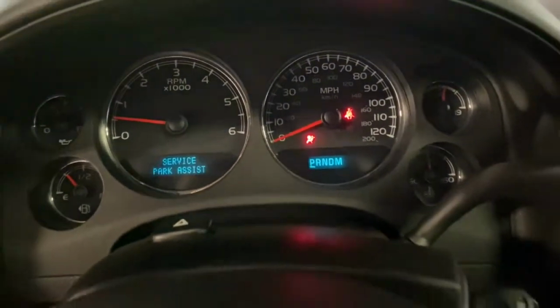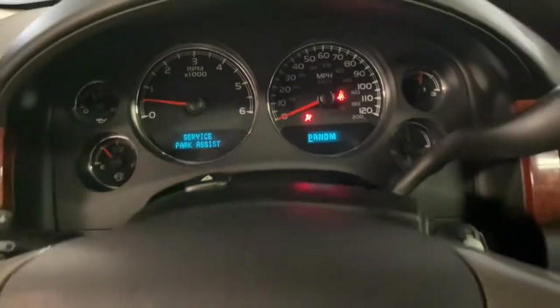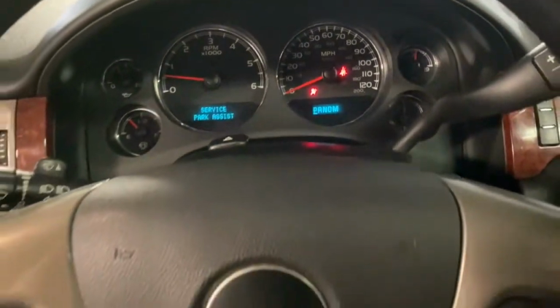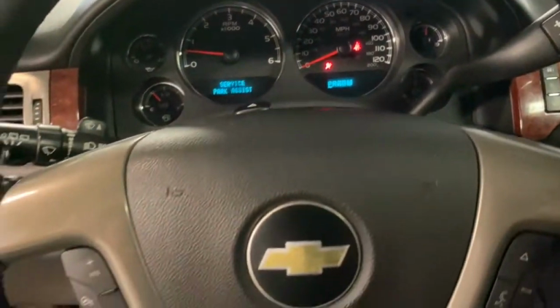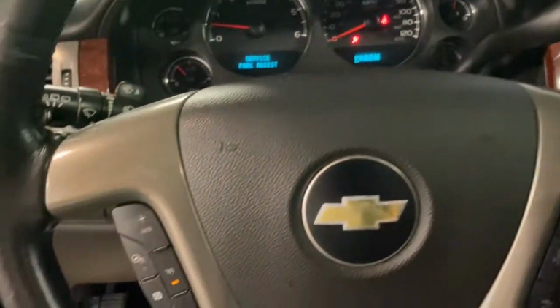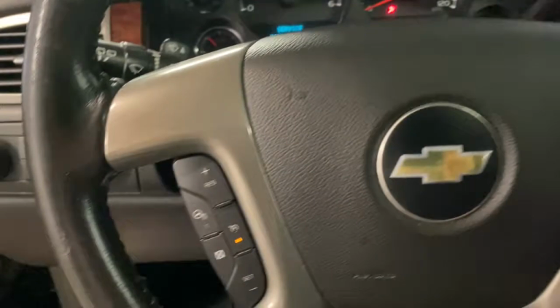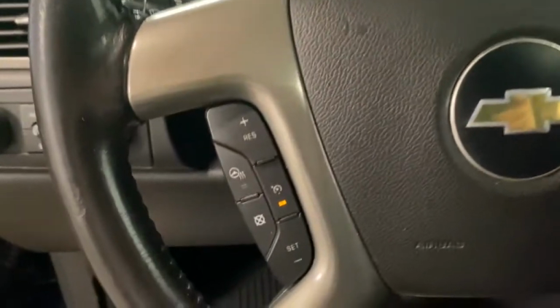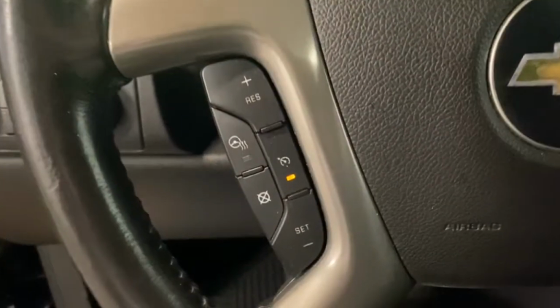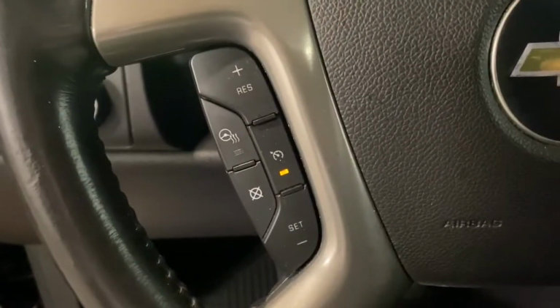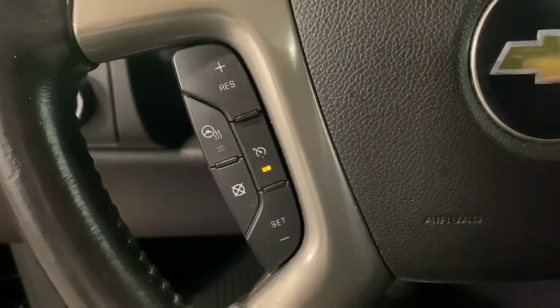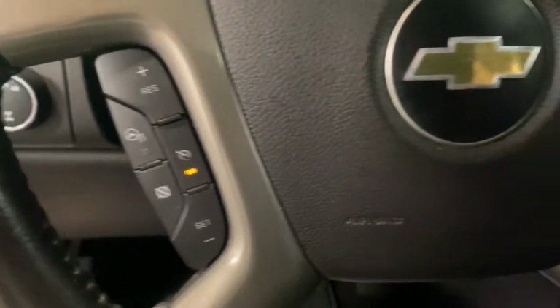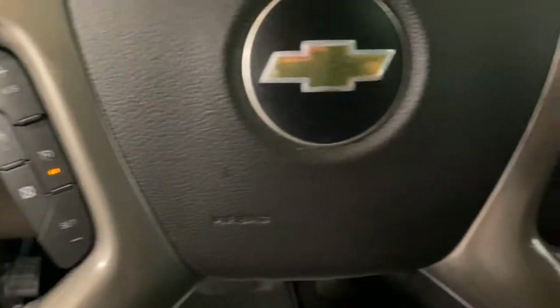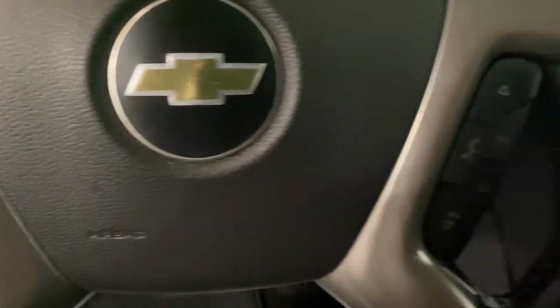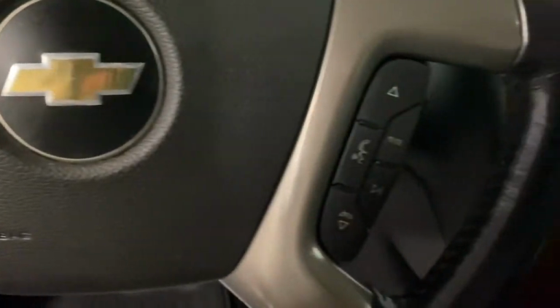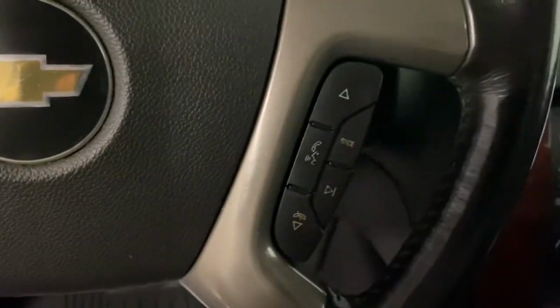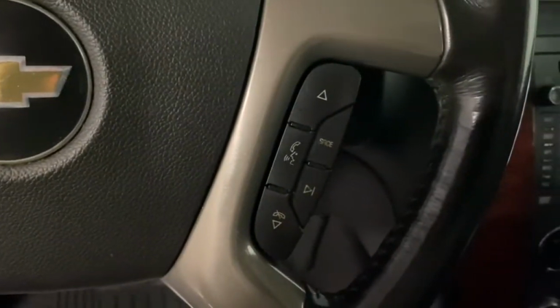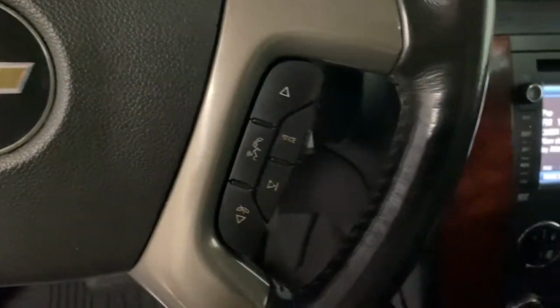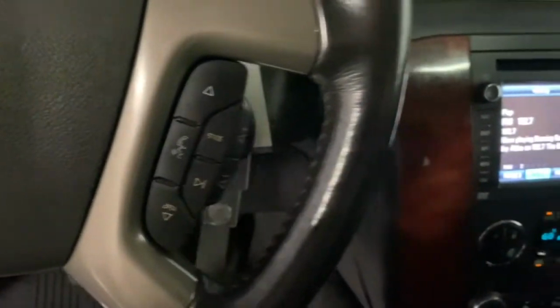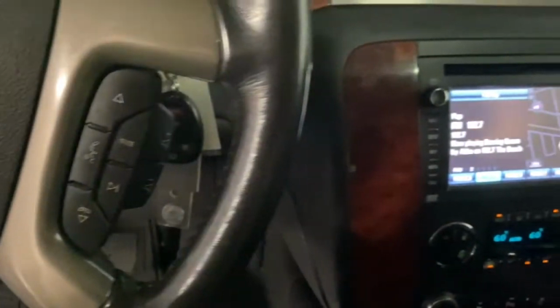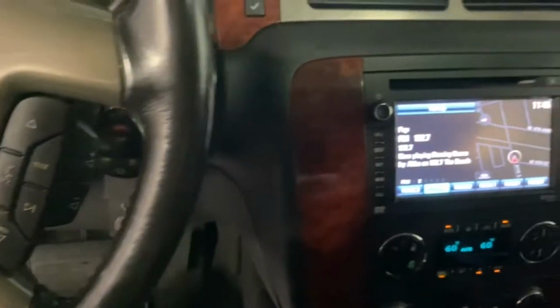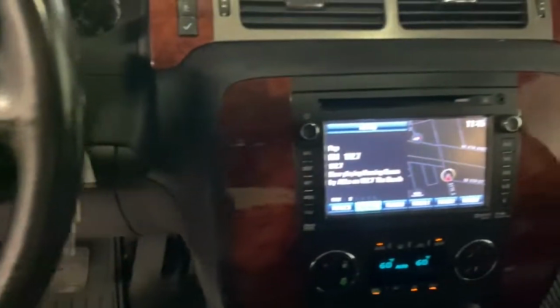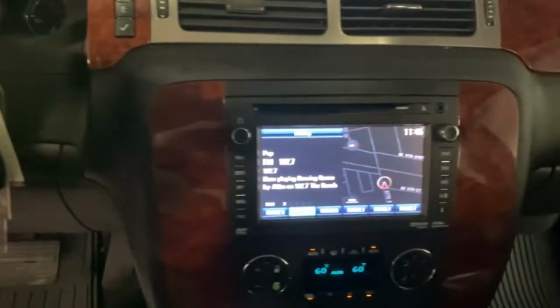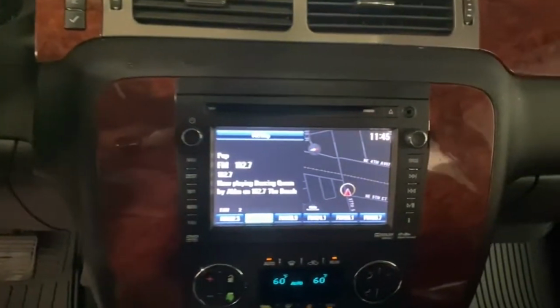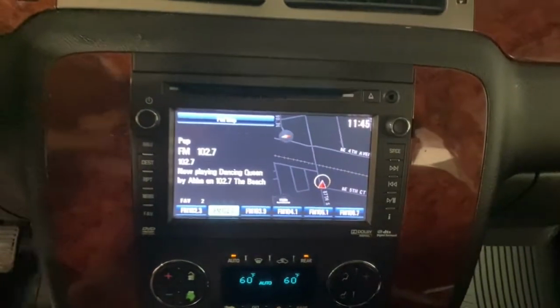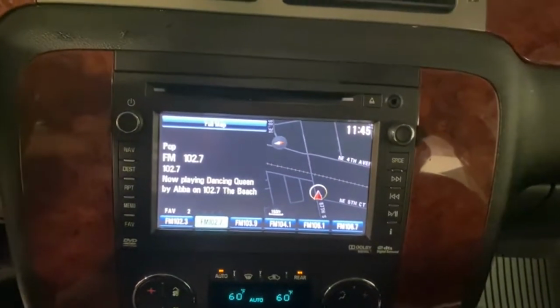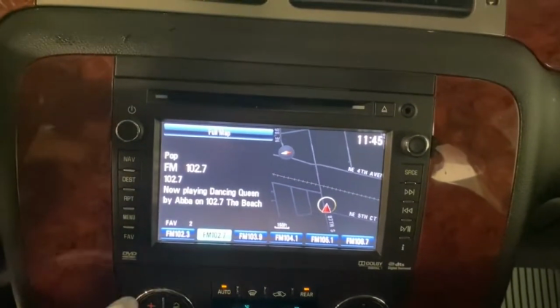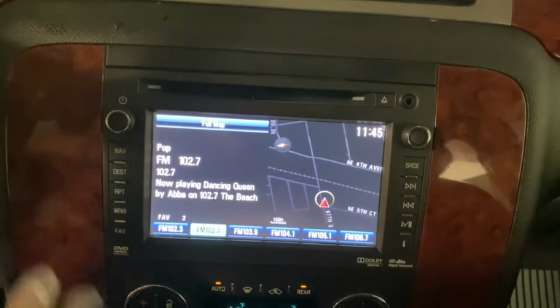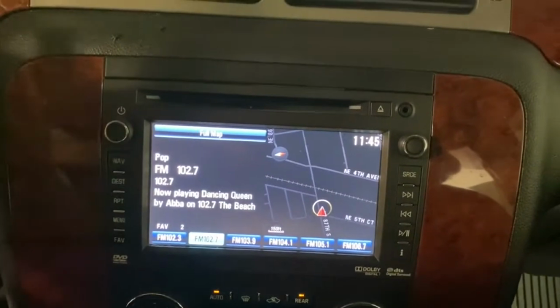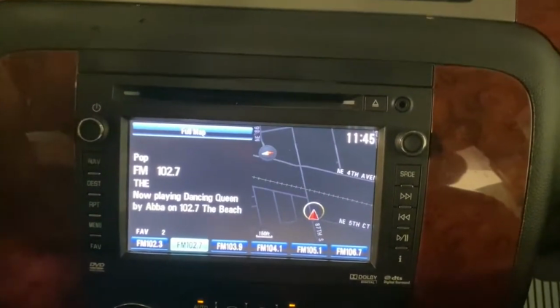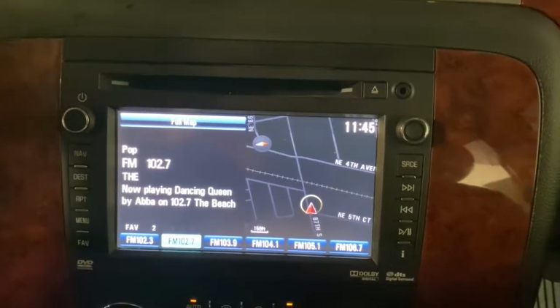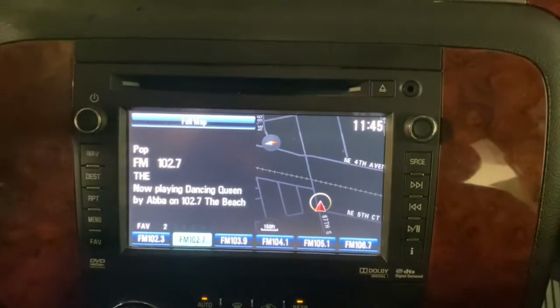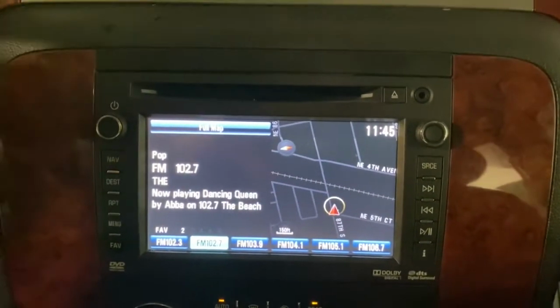Navigation system, aluminum wheels, electronic stability control, seat memory, trip computer, bucket seats, power windows, four-wheel disc brakes, and power steering.